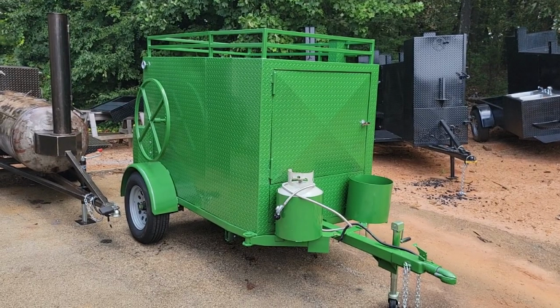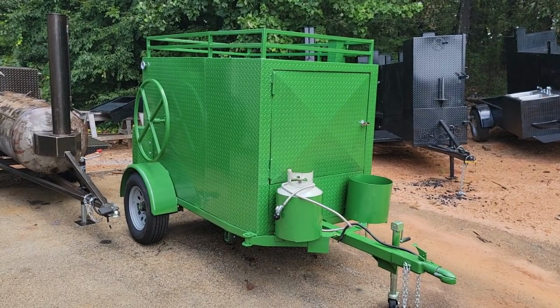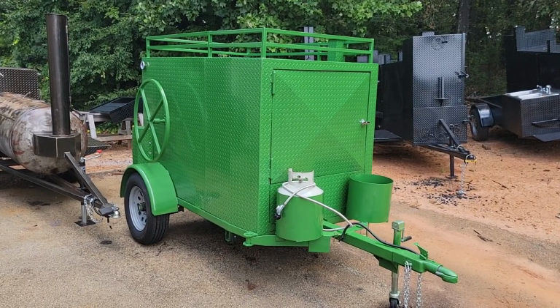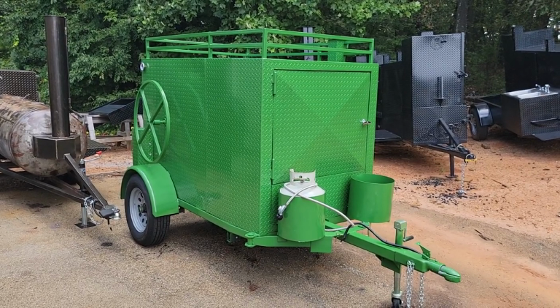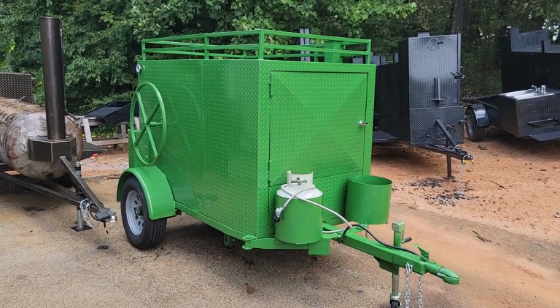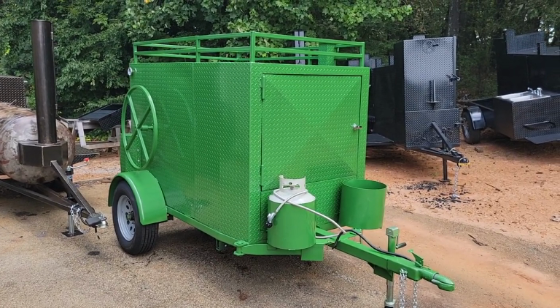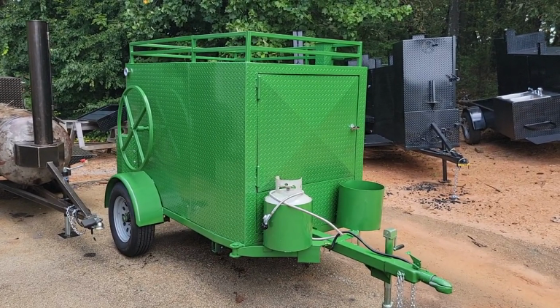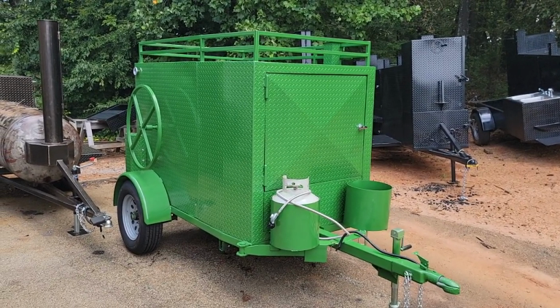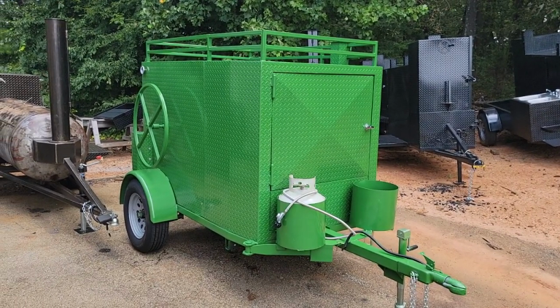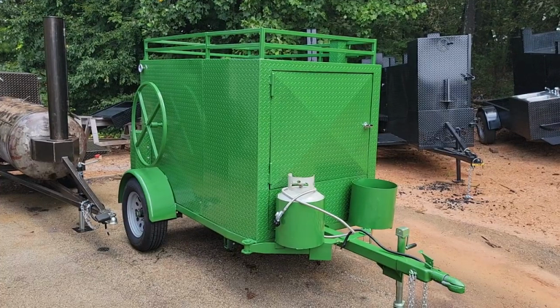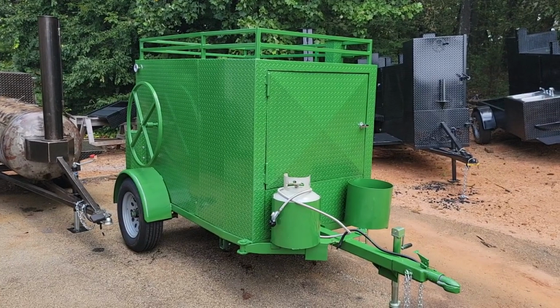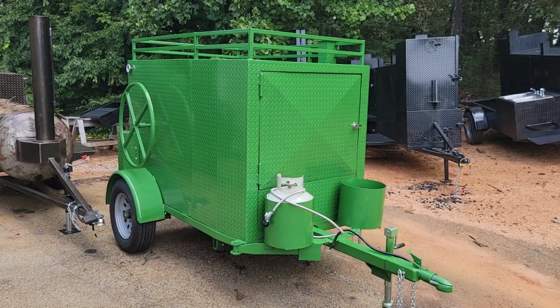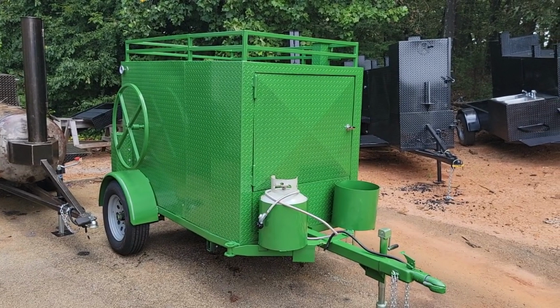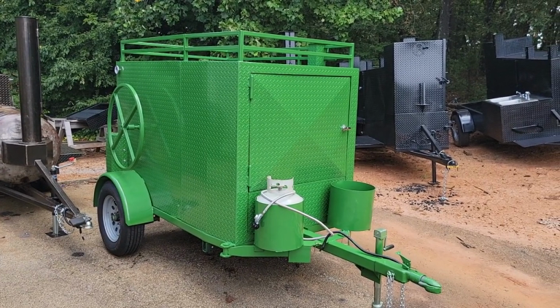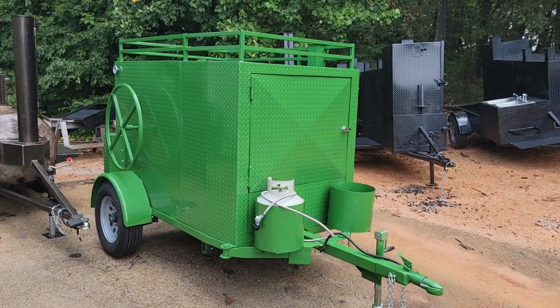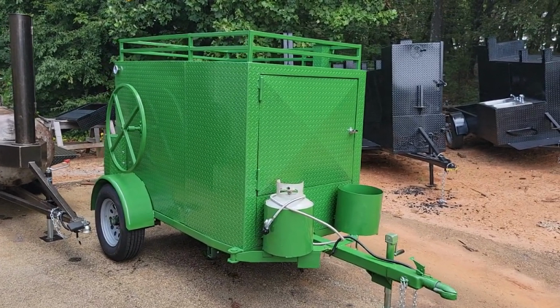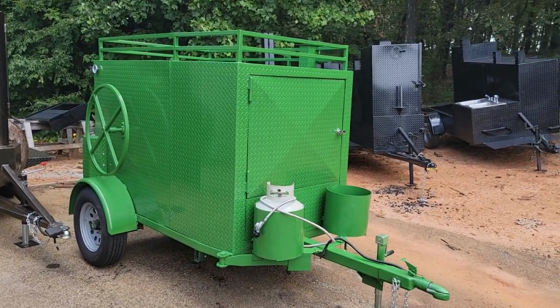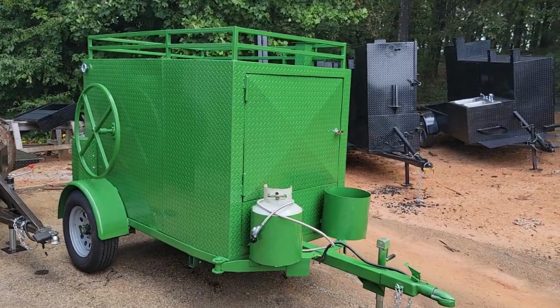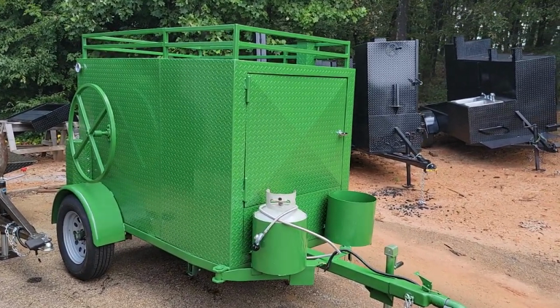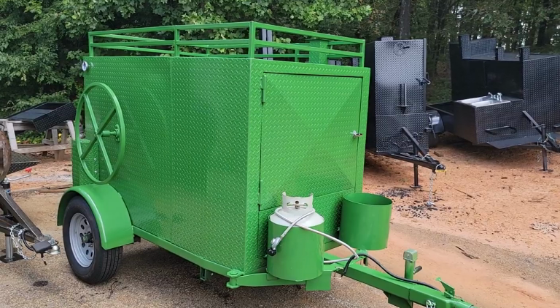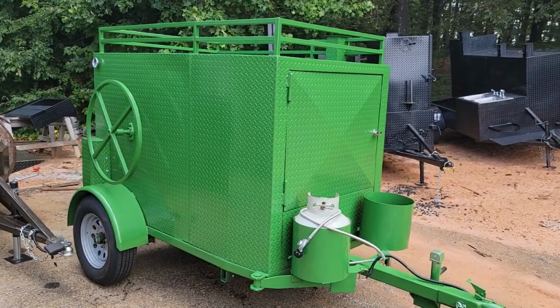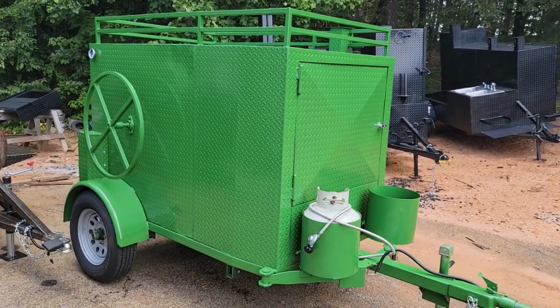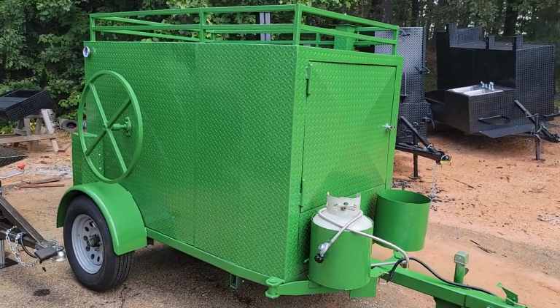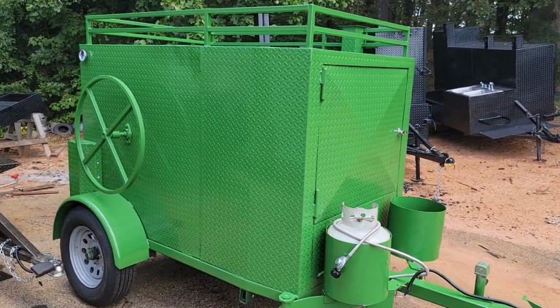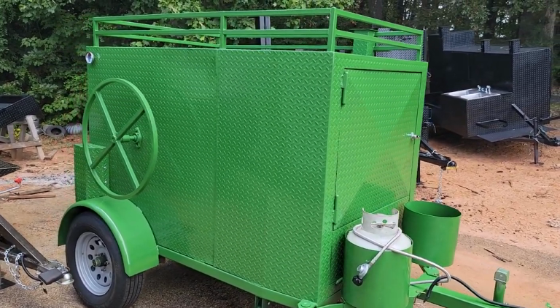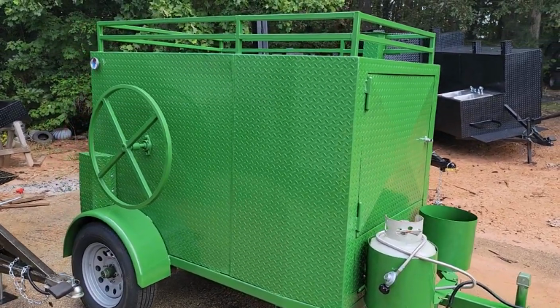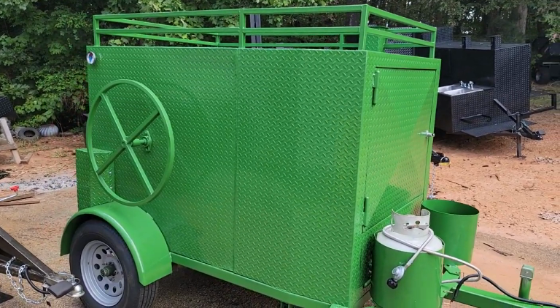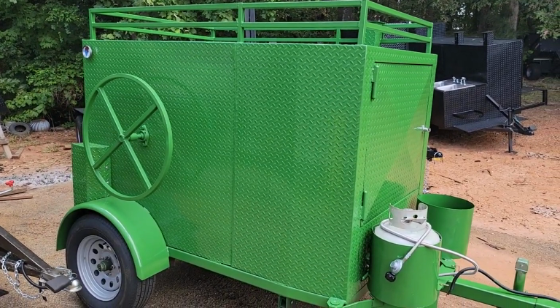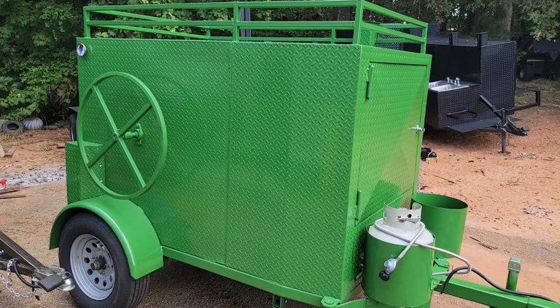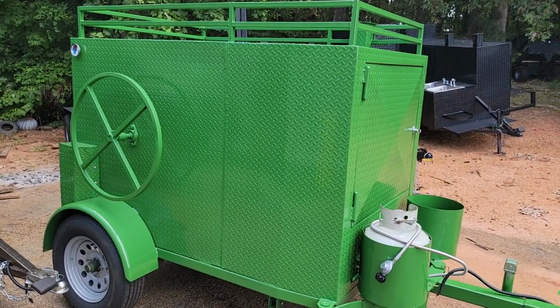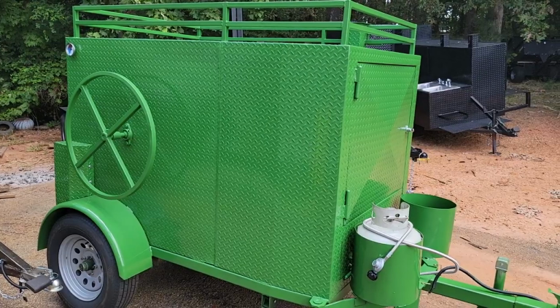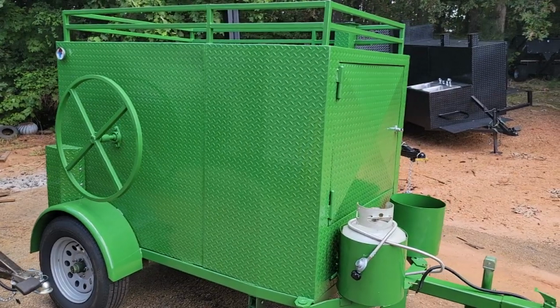Good morning everybody, Roland Barbecue Smoker Pros, Brasselton, Georgia. Just came out of paint — another mega King corn roaster, John Deere green diamond plate.